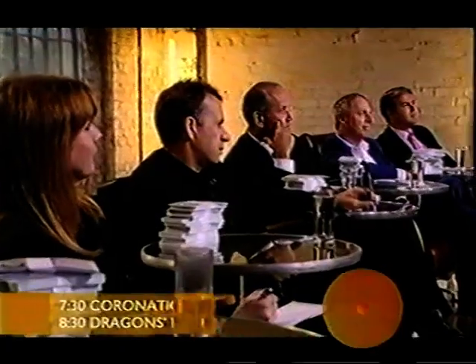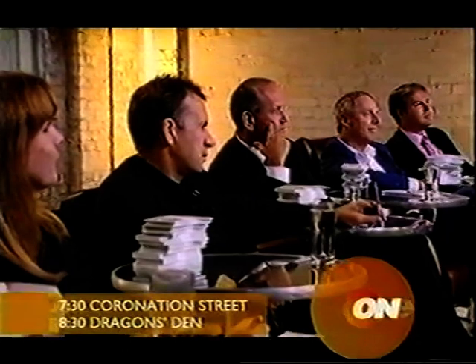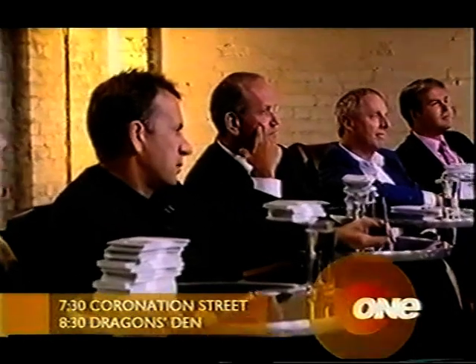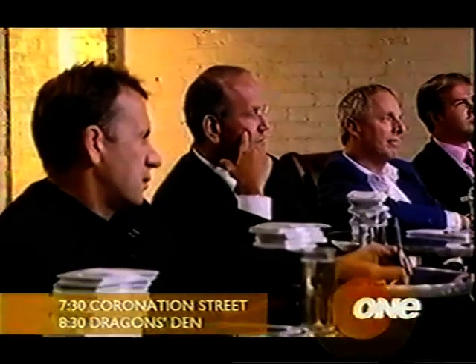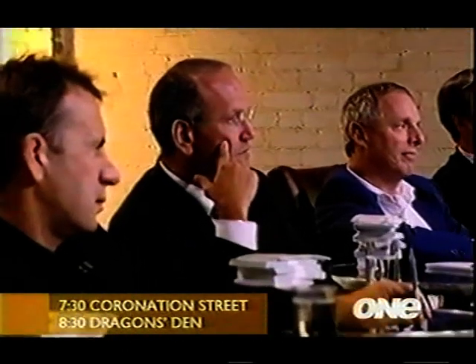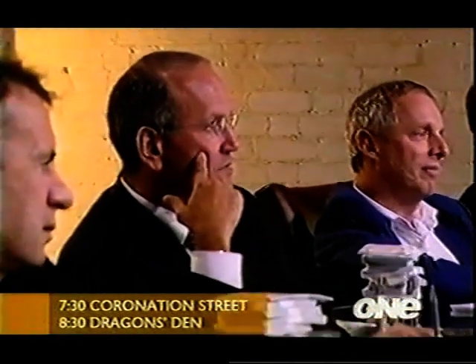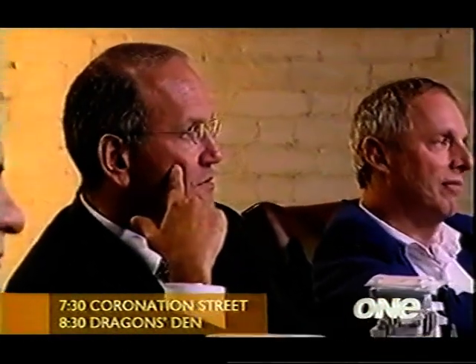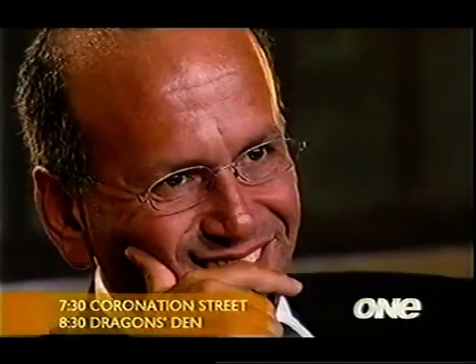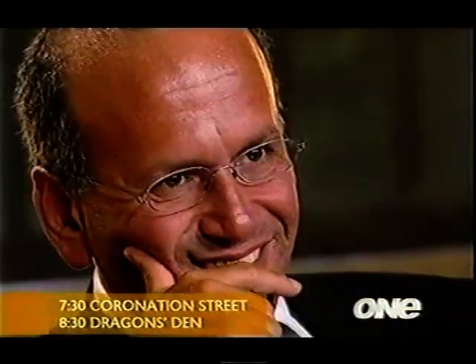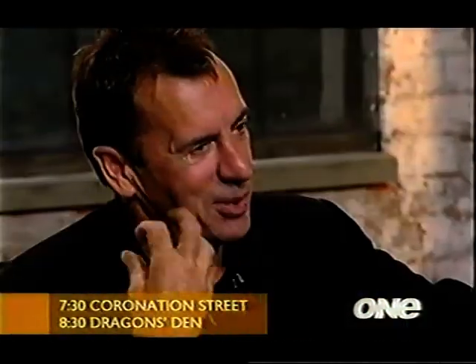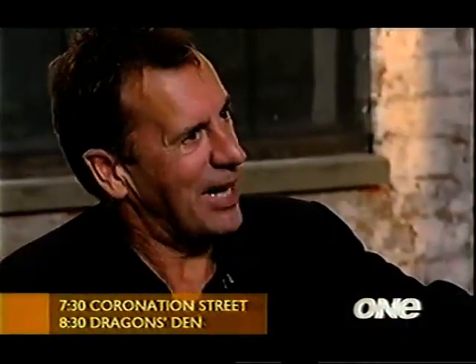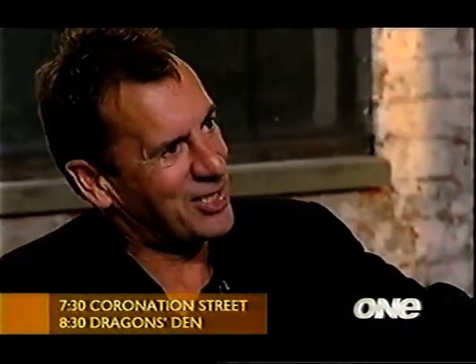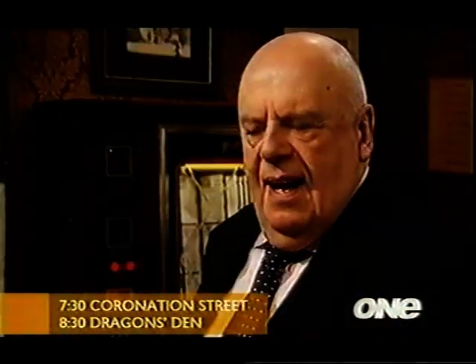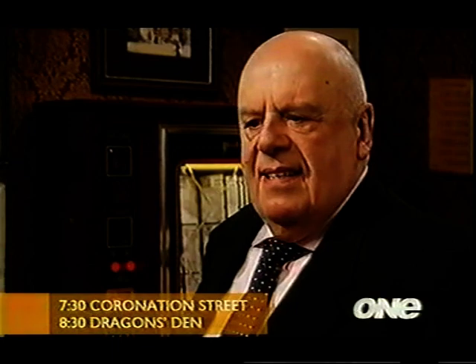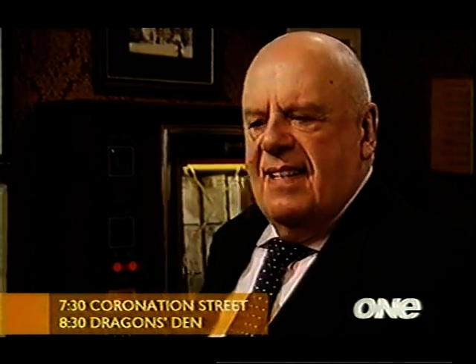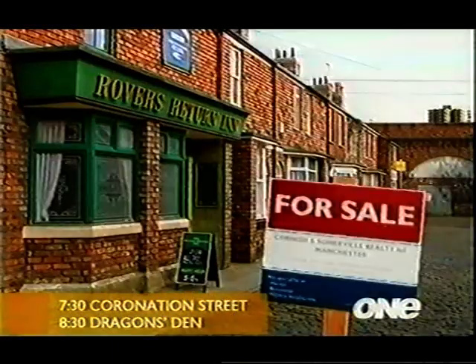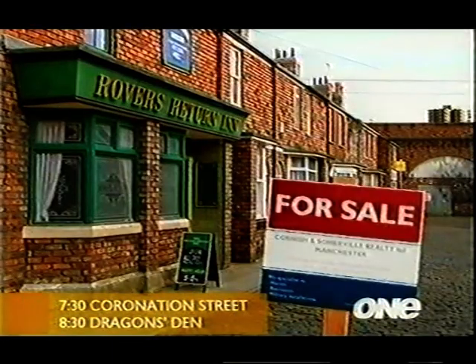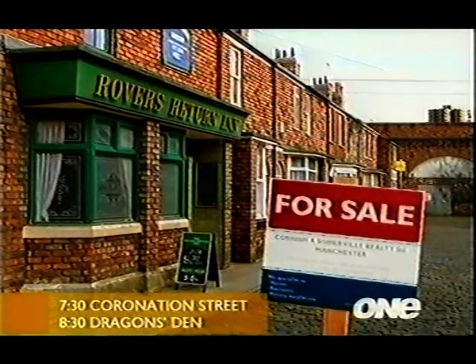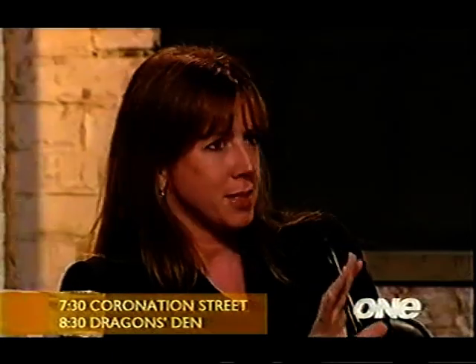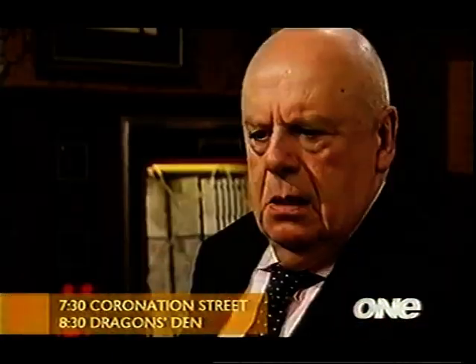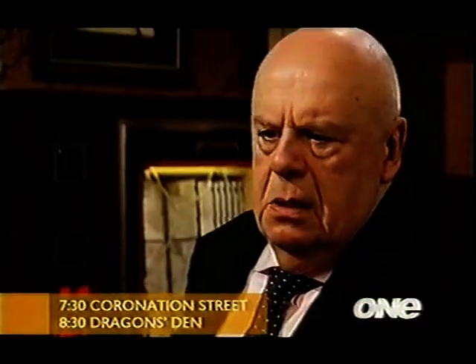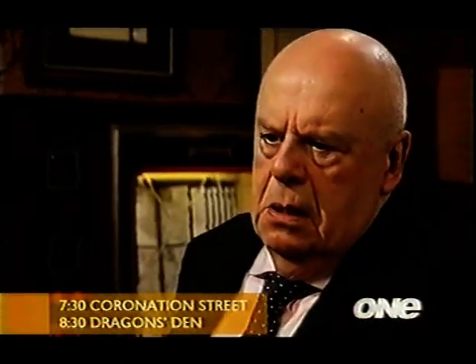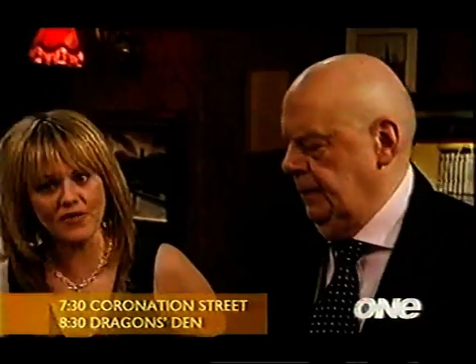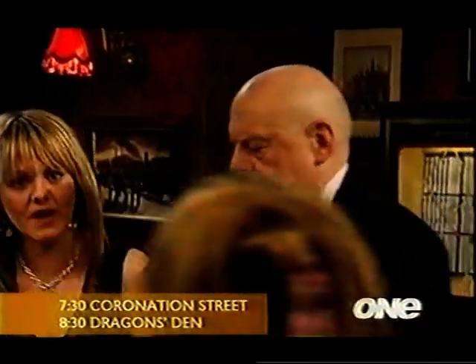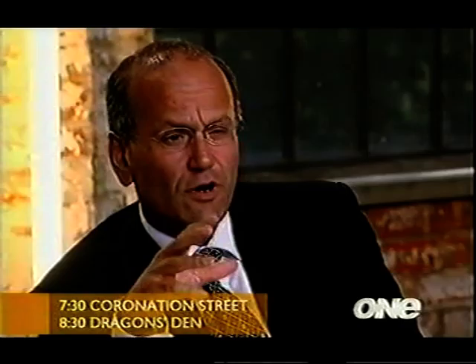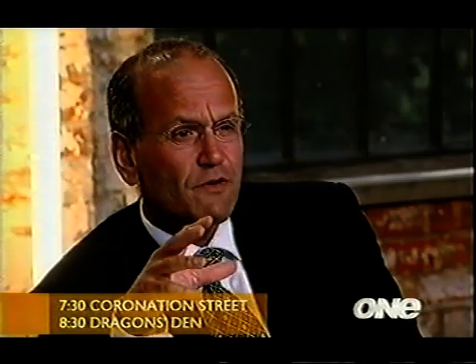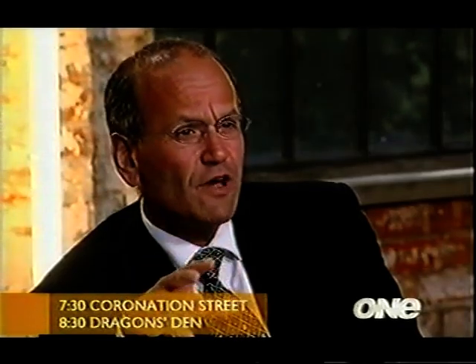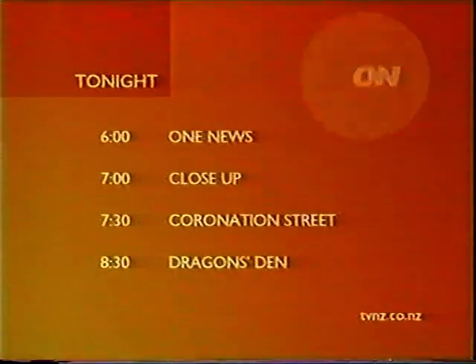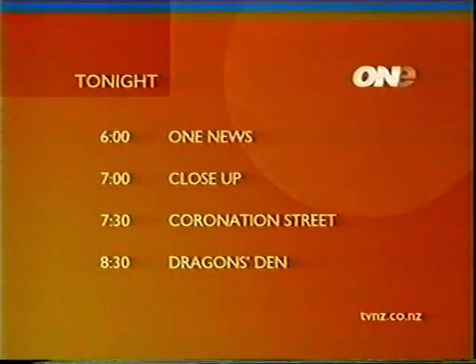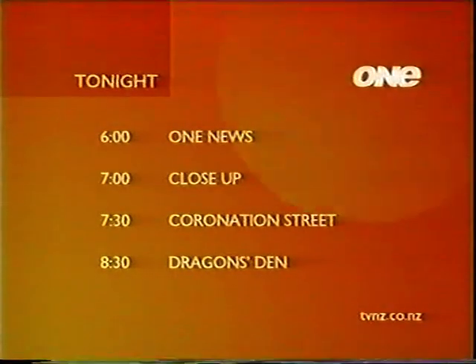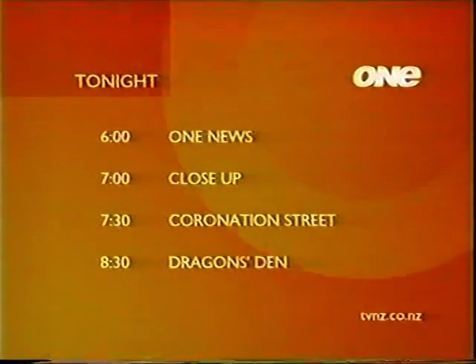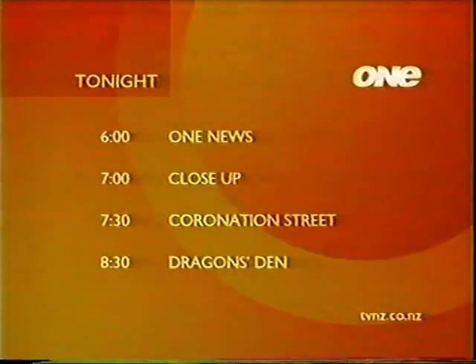The gateway to untold riches. You're catching my imagination. I intend to sell this establishment. It's not a business that turns me on. You're selling the rovers. Have you heard this? You're offering me a very modest return. Think about it.